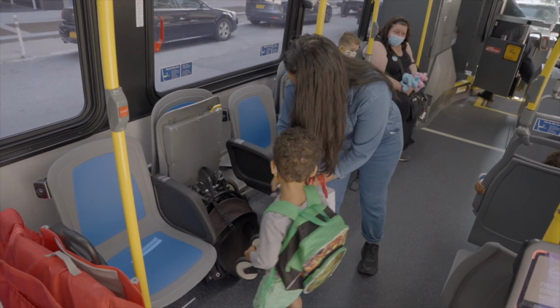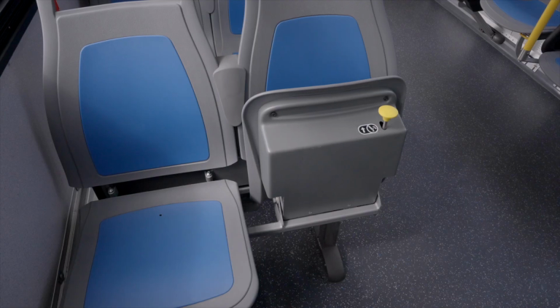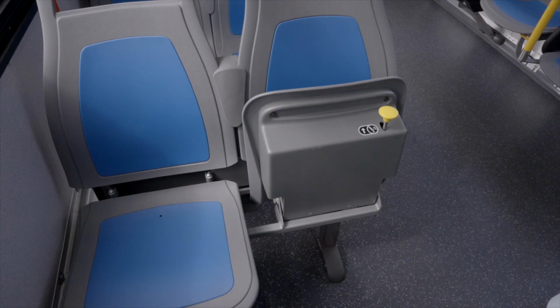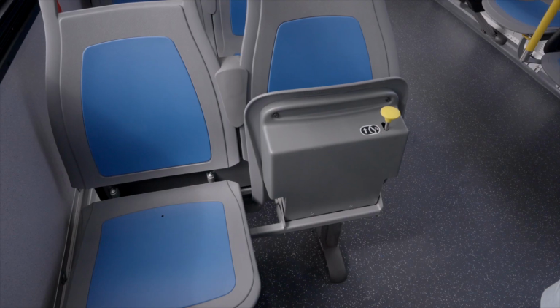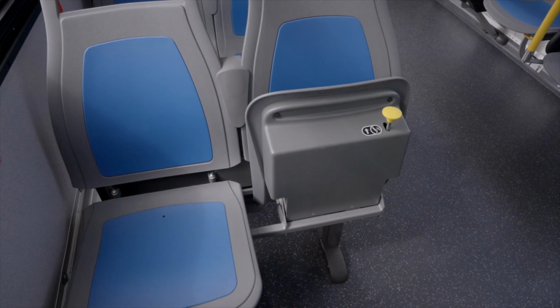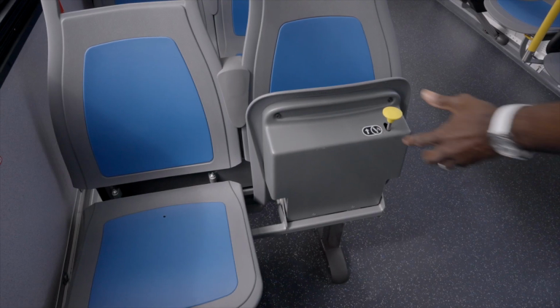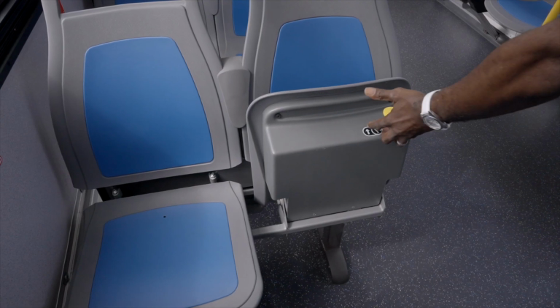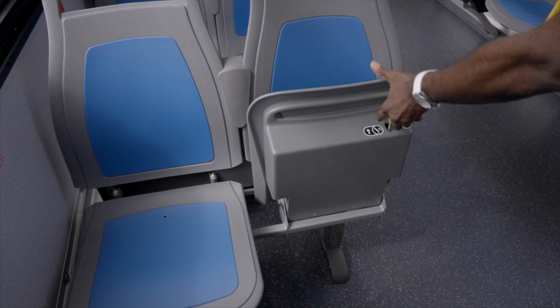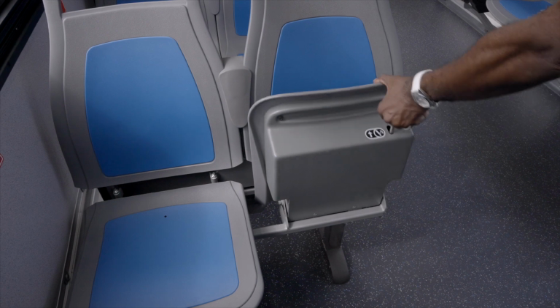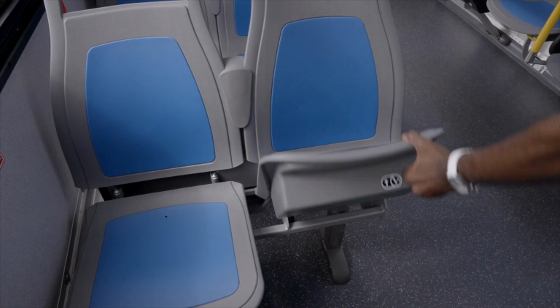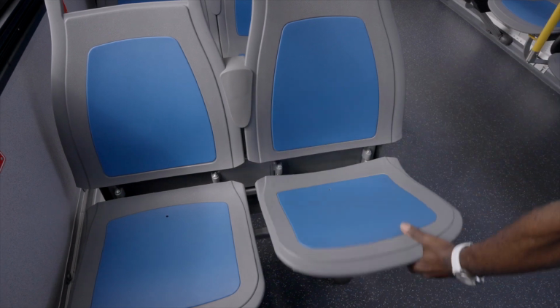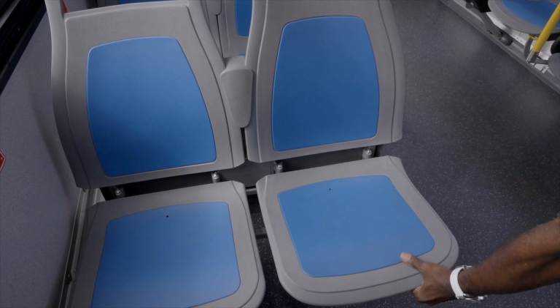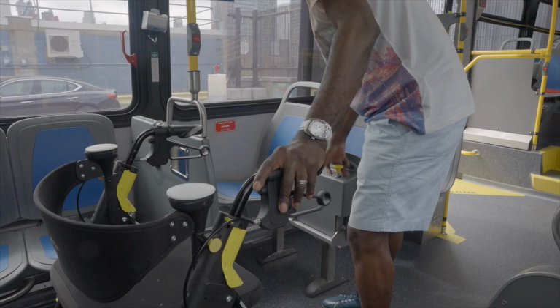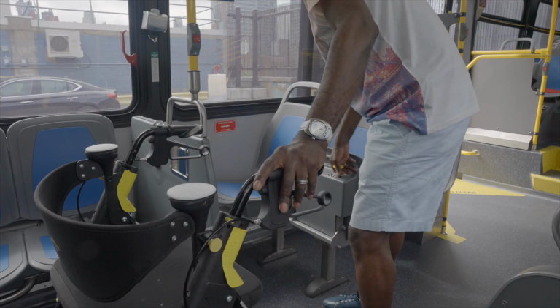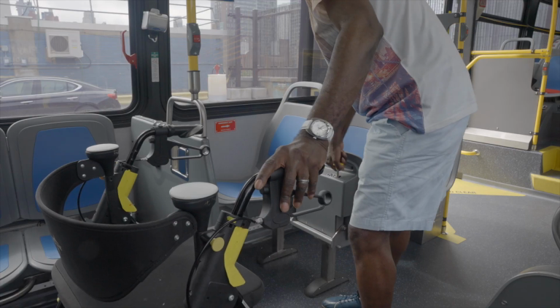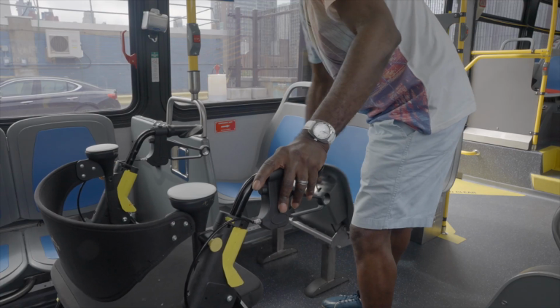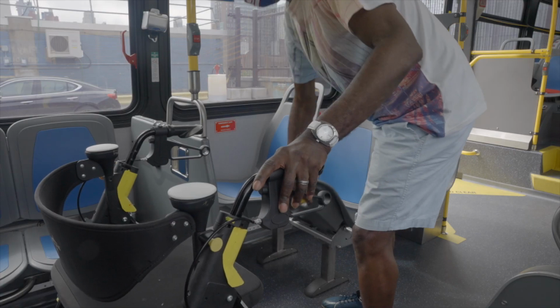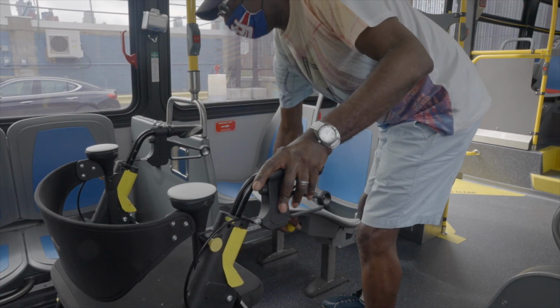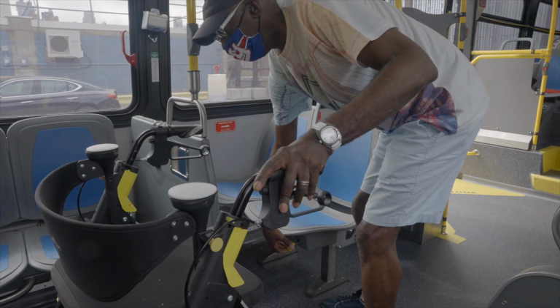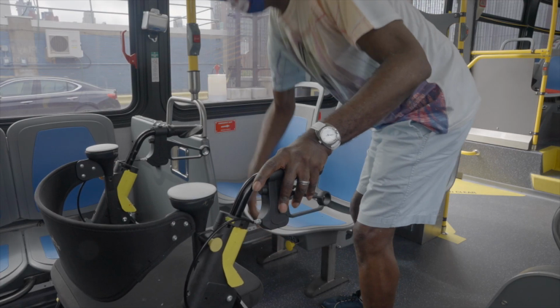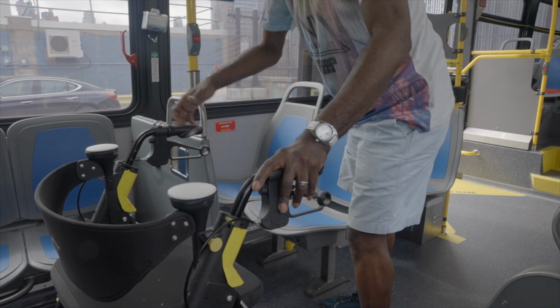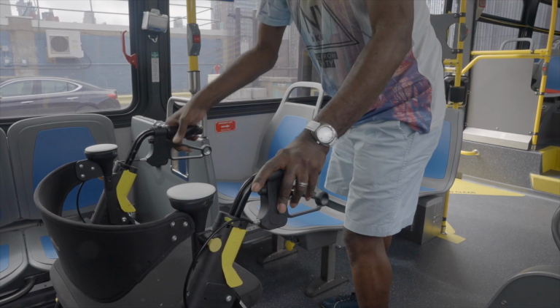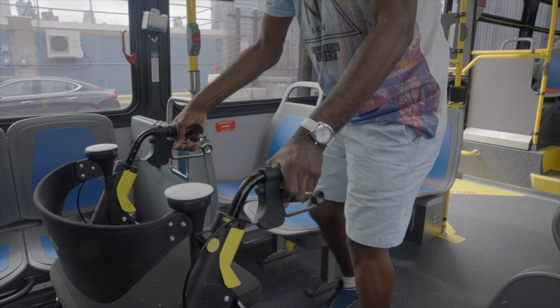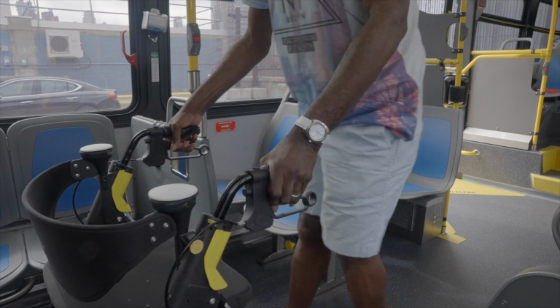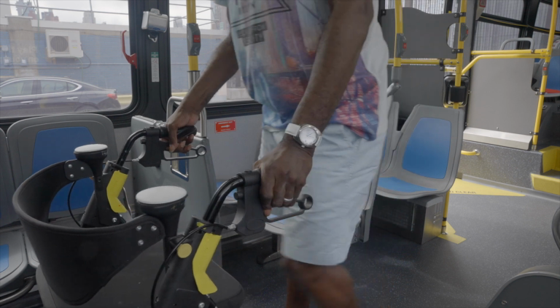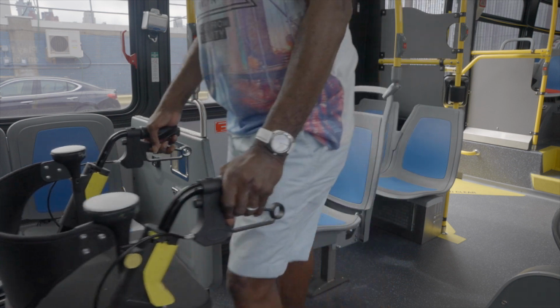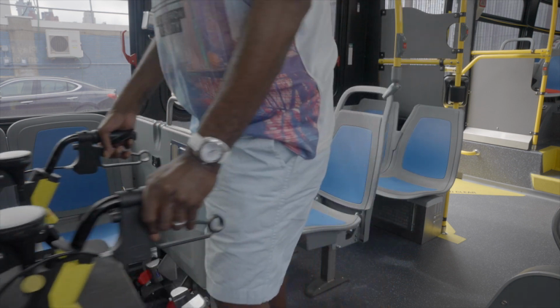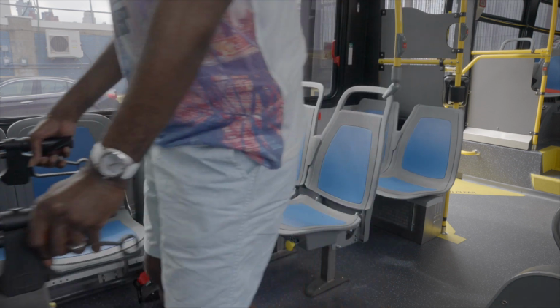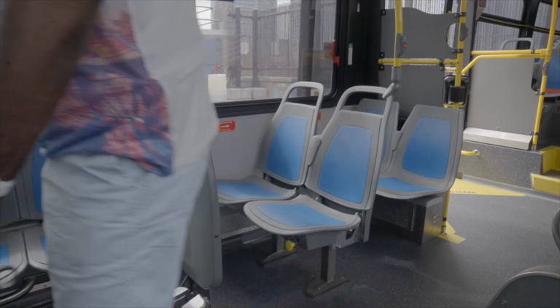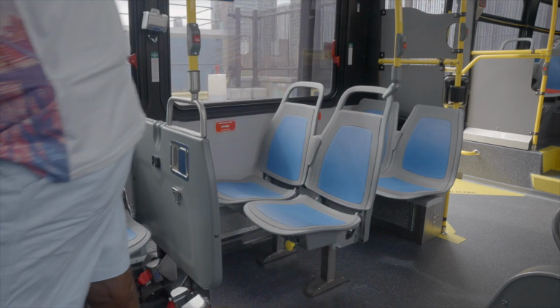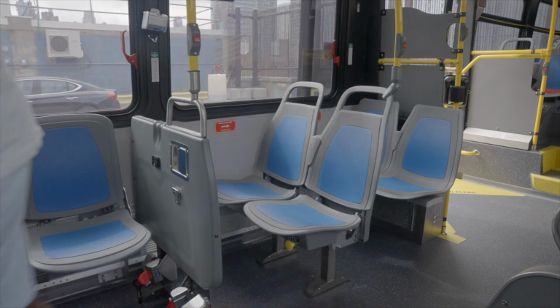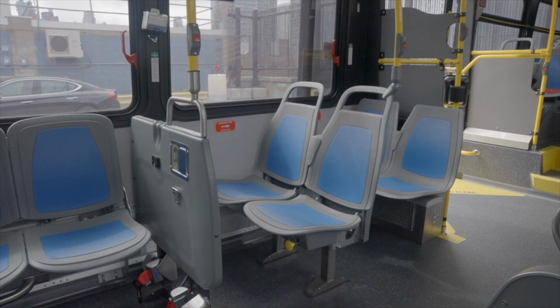To flip the seat back down, pull the yellow lever and push the seat down while holding the lever. Once the seat is locked in place, you can sit or be kind and offer the seat to someone else.